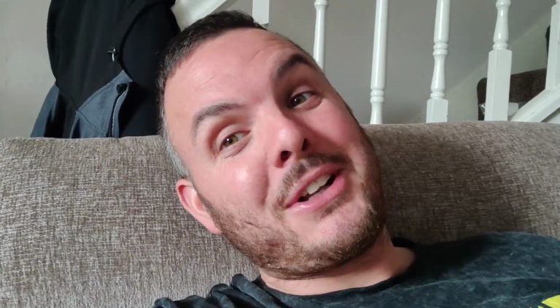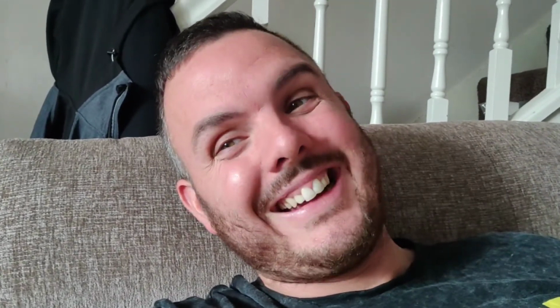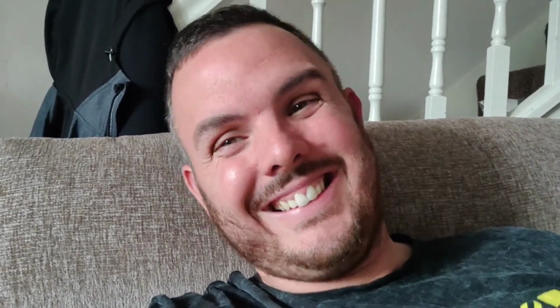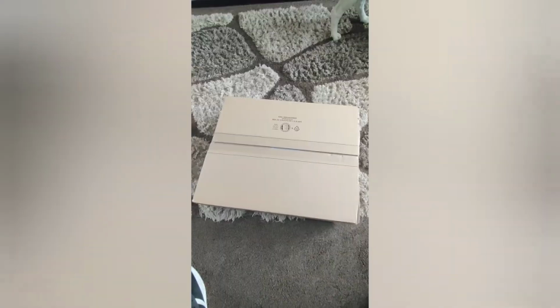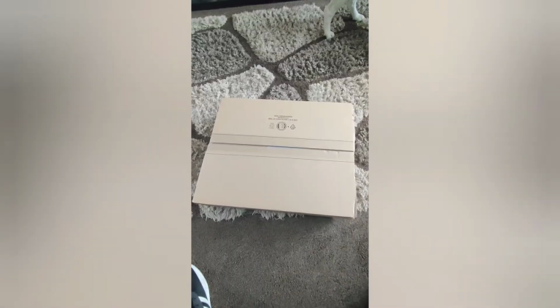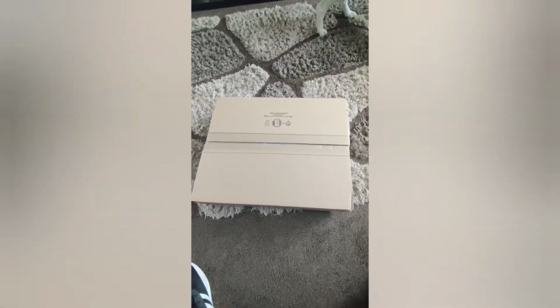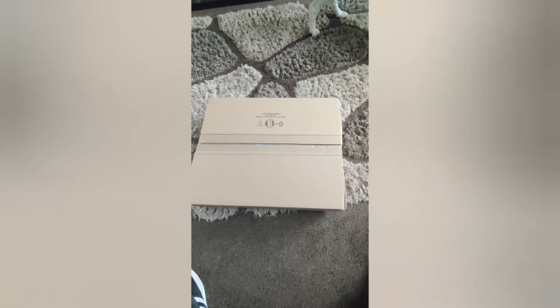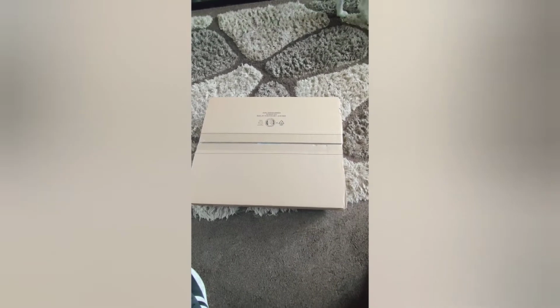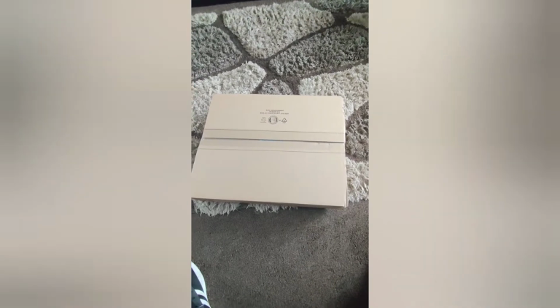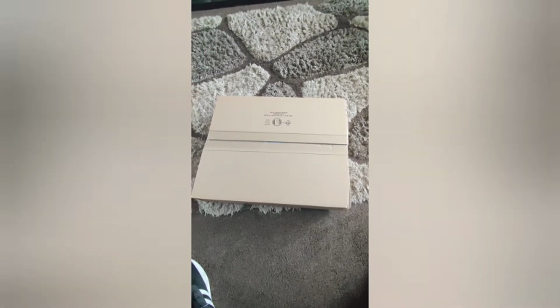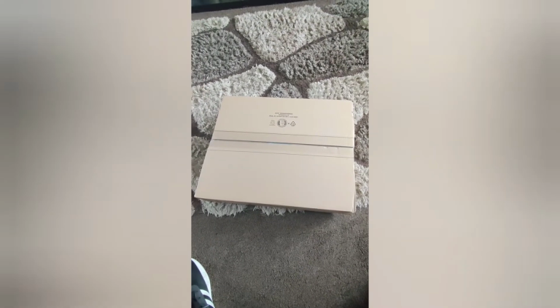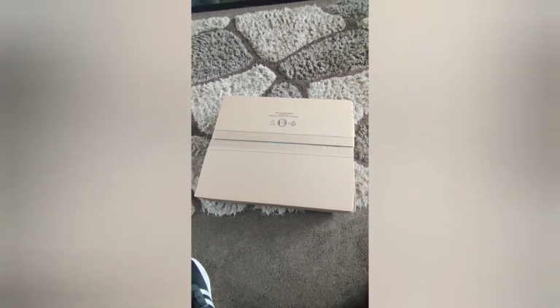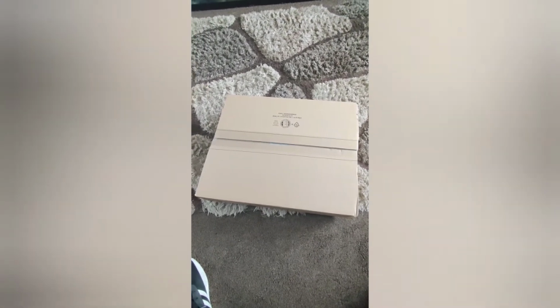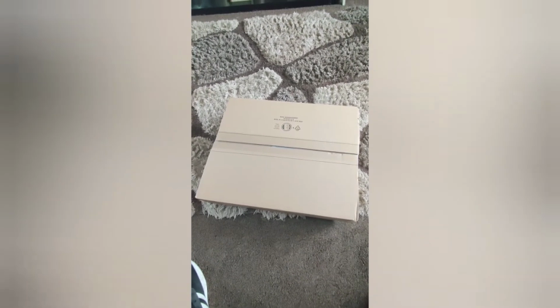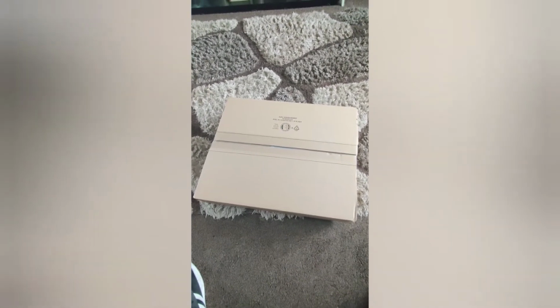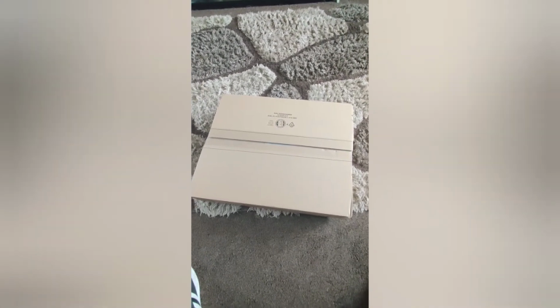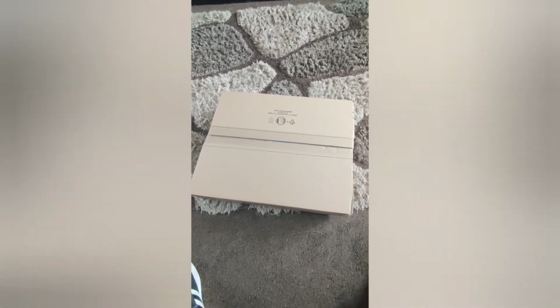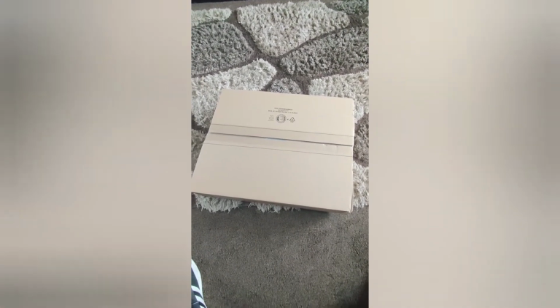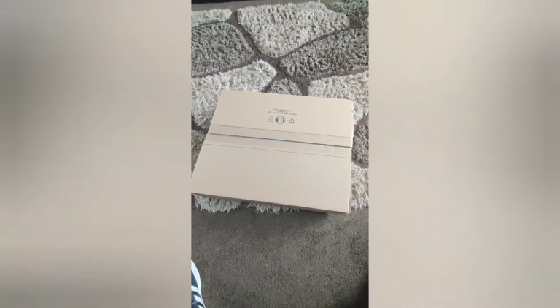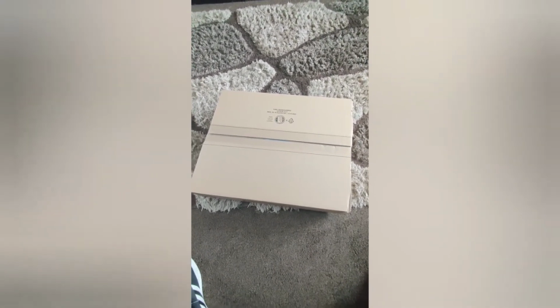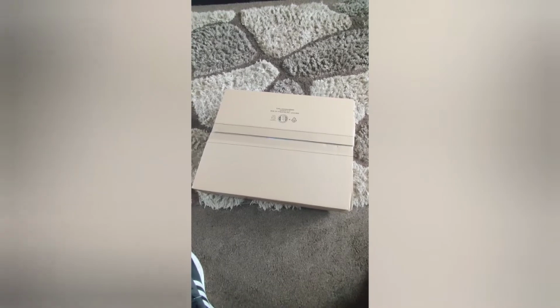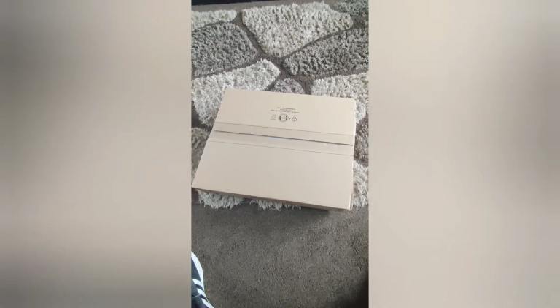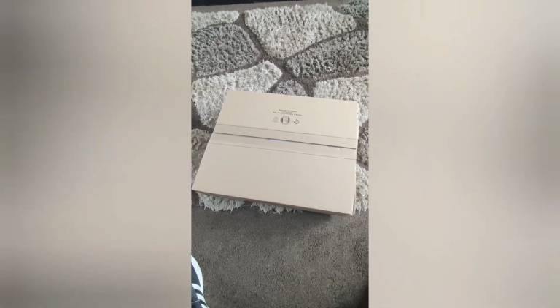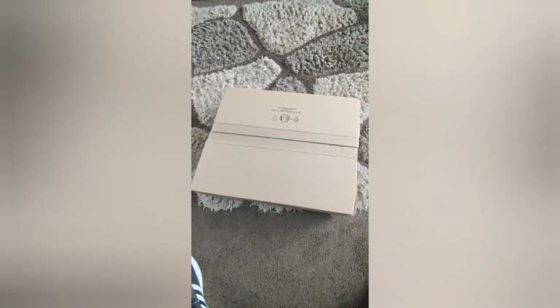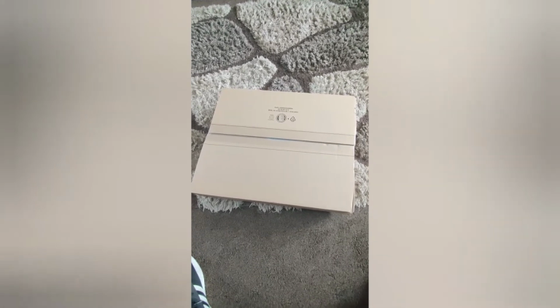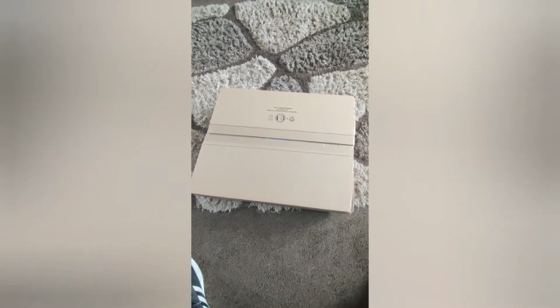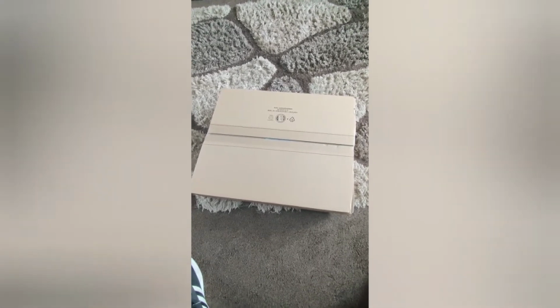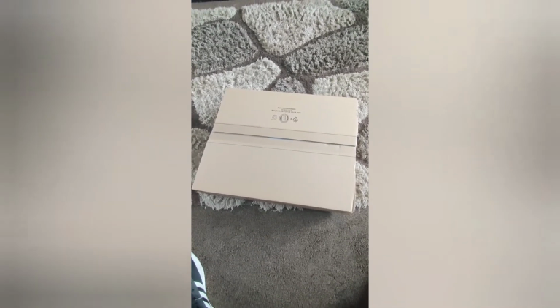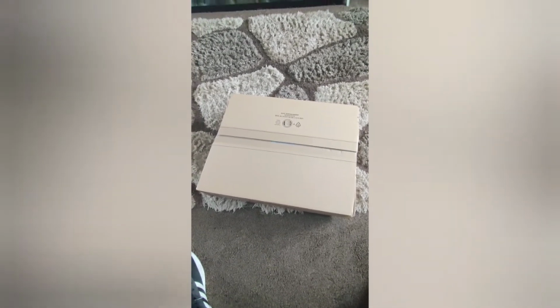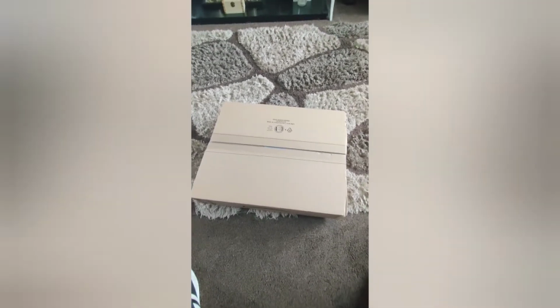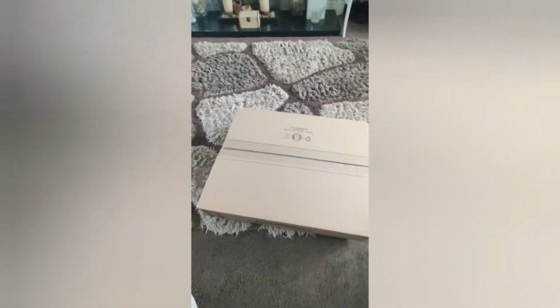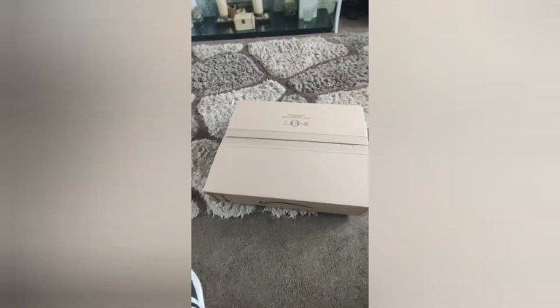All right guys, I don't normally do this type of stuff but I know it's a big thing on YouTube. So it's the unboxing of my new C cushion — it's meant to be legendary, so let's get to it.